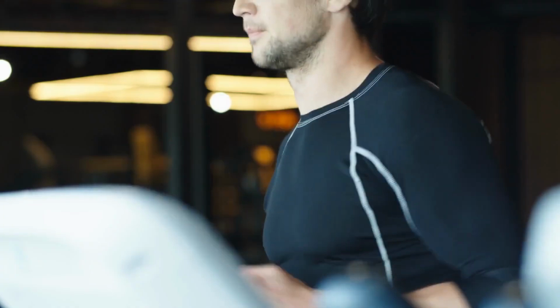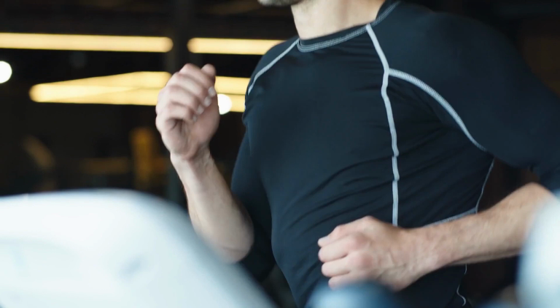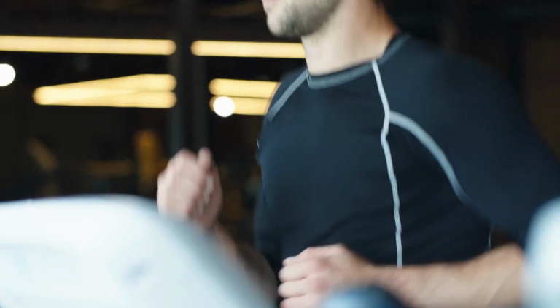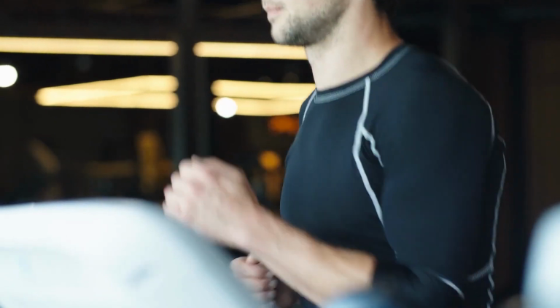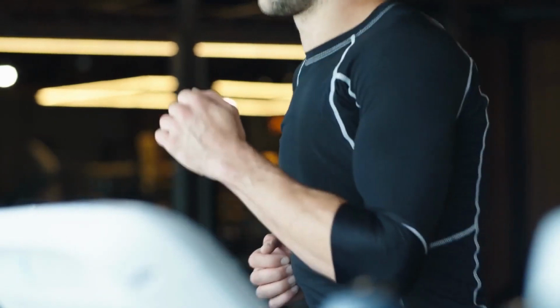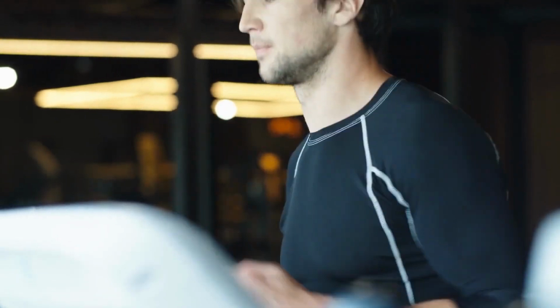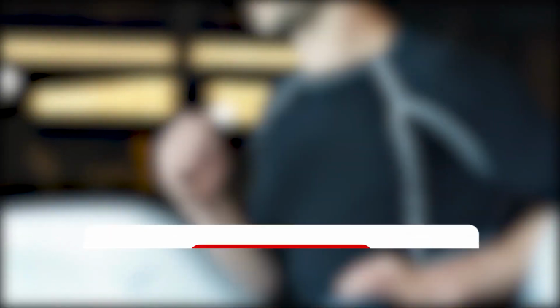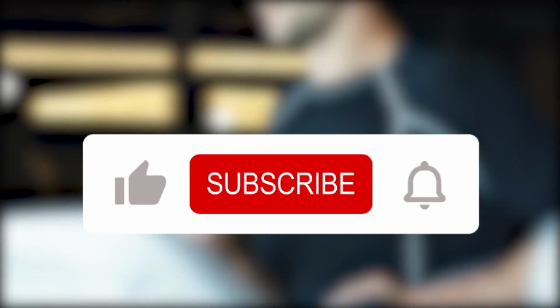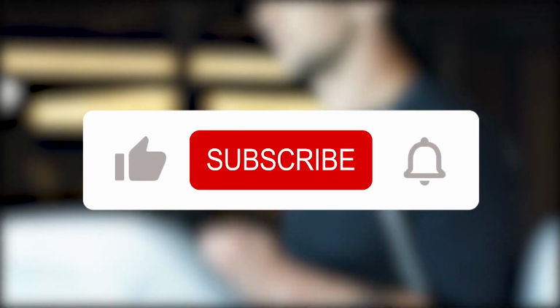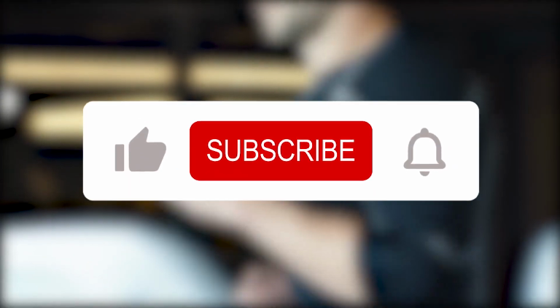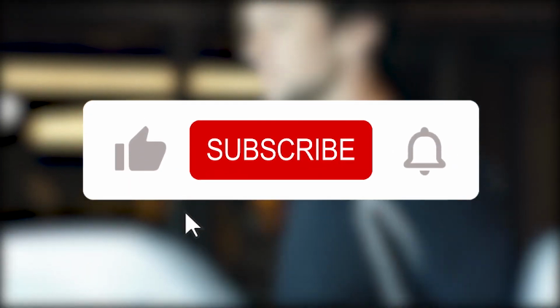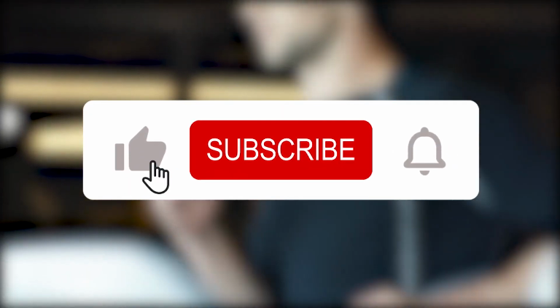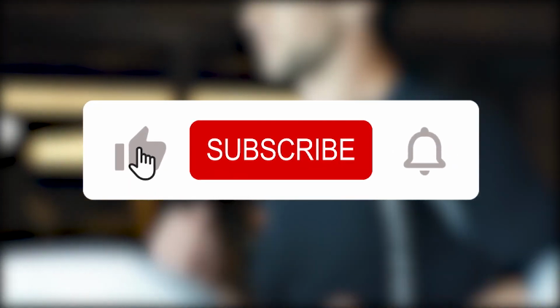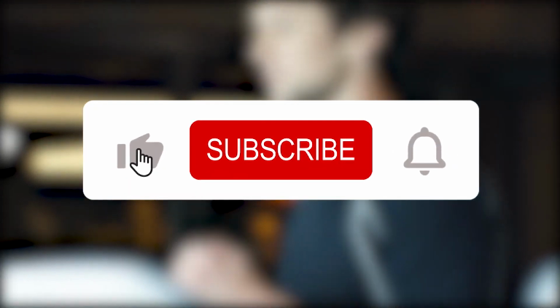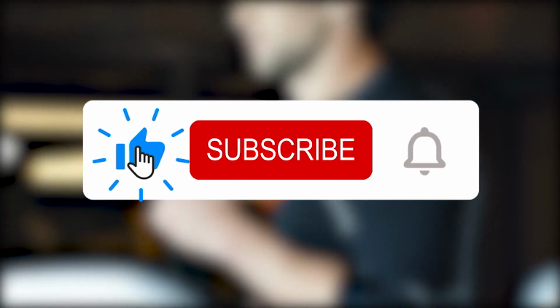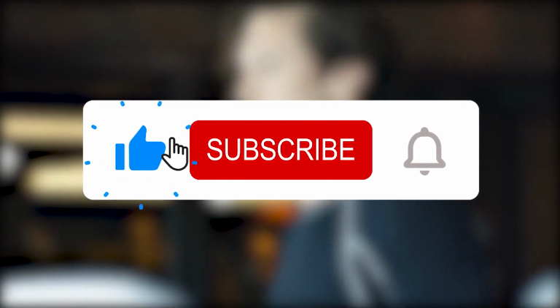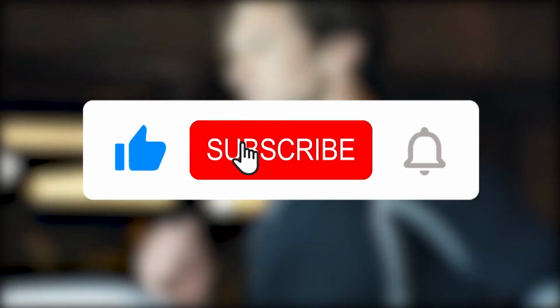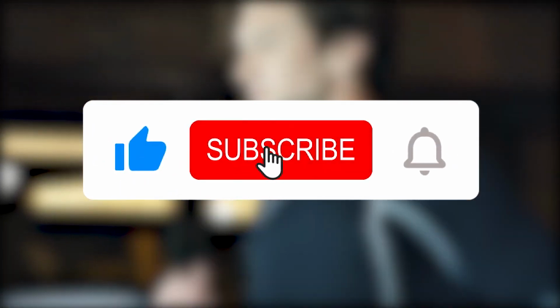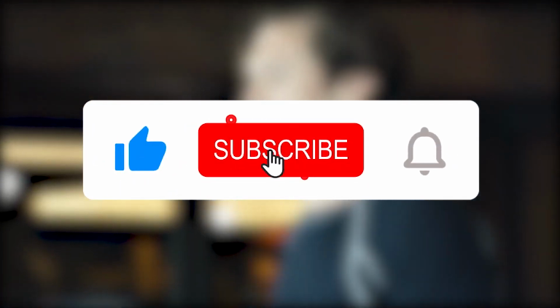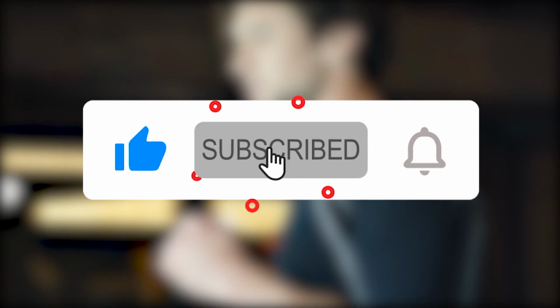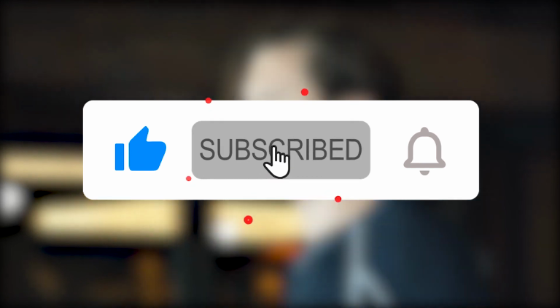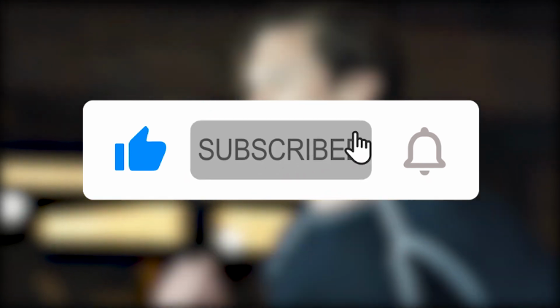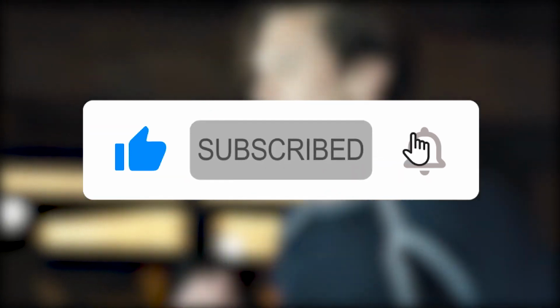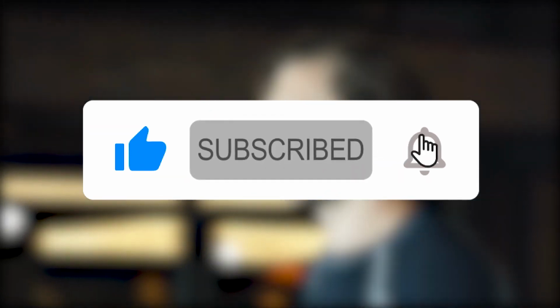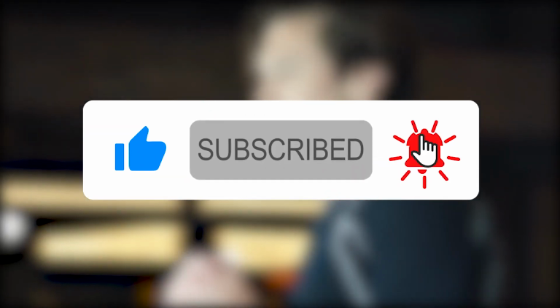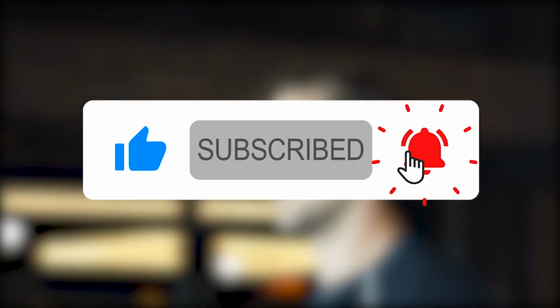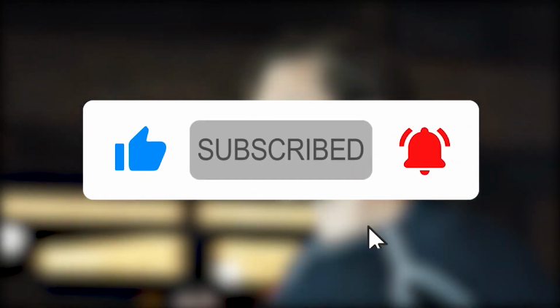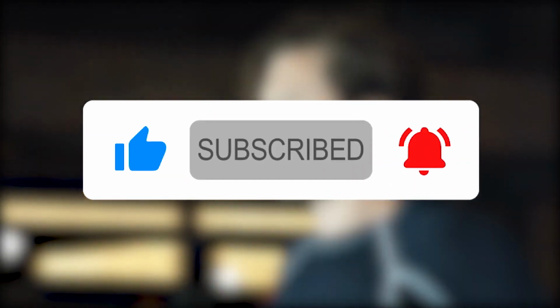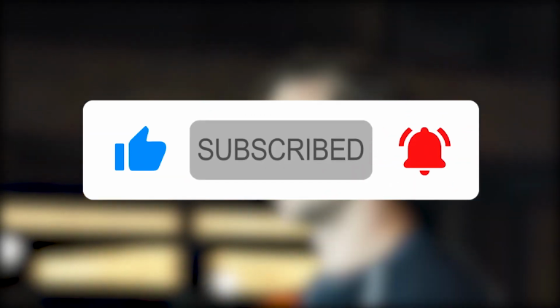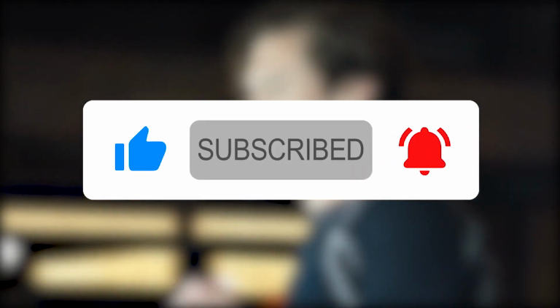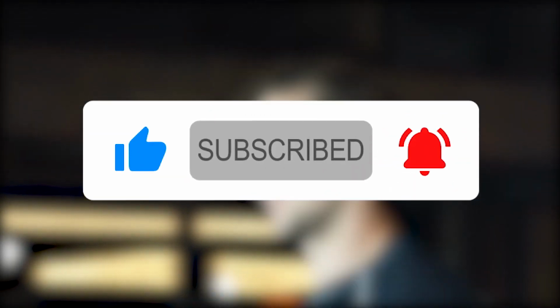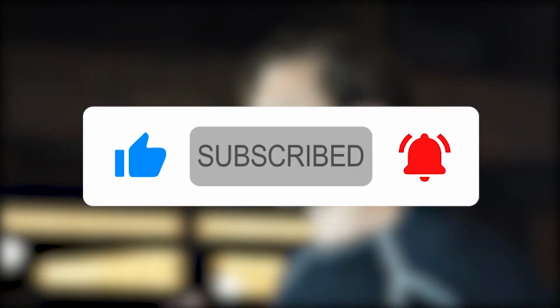If you enjoyed this video, give us a thumbs up by clicking the like button and subscribe to our channel. Also, let us know in the comments what other low-cost treadmills you'd like us to review next.